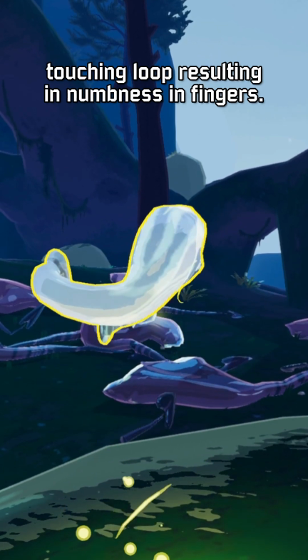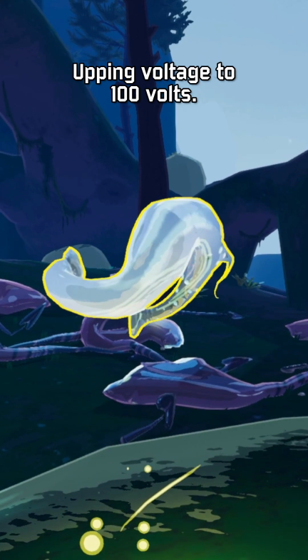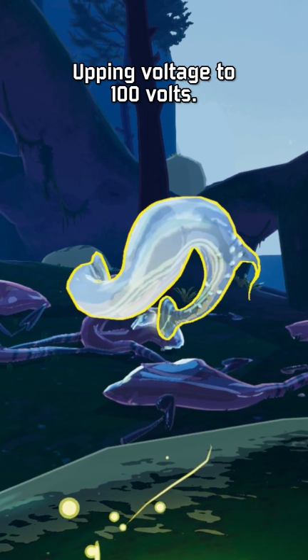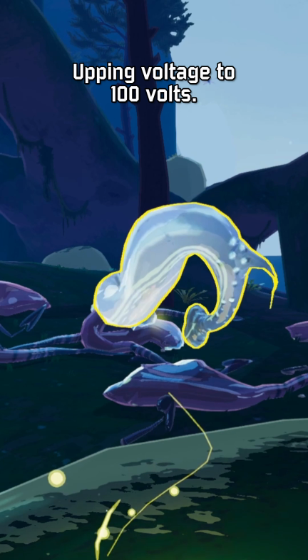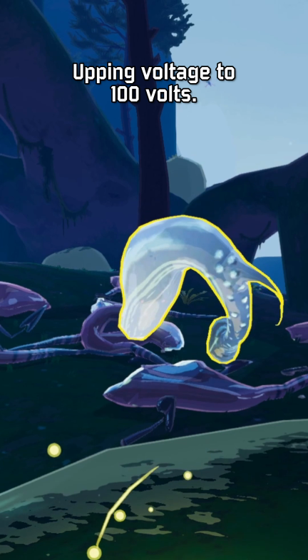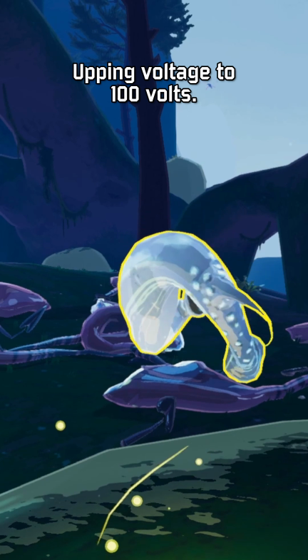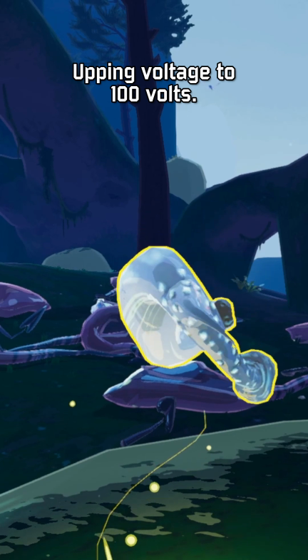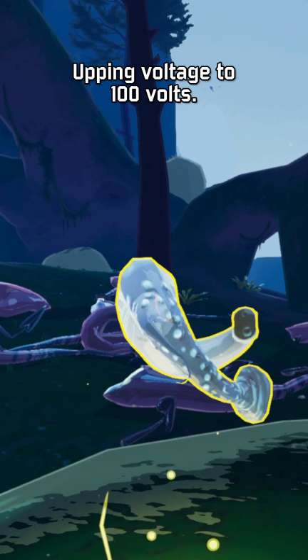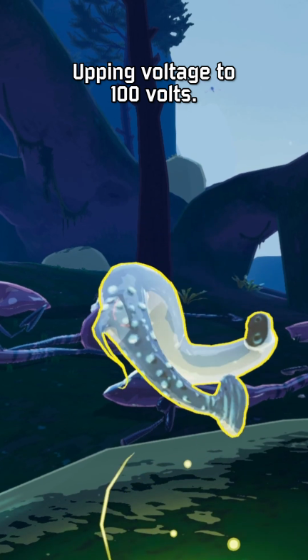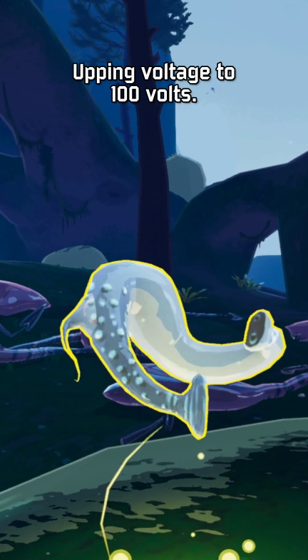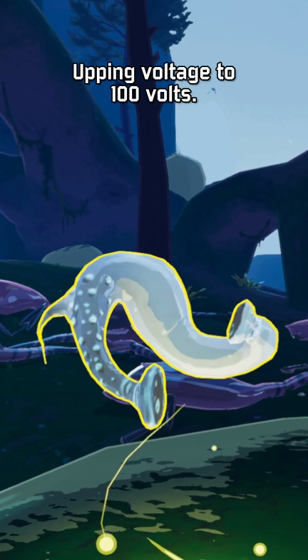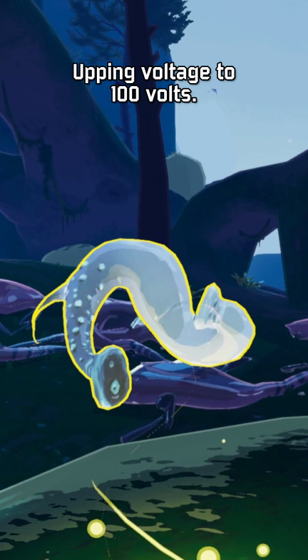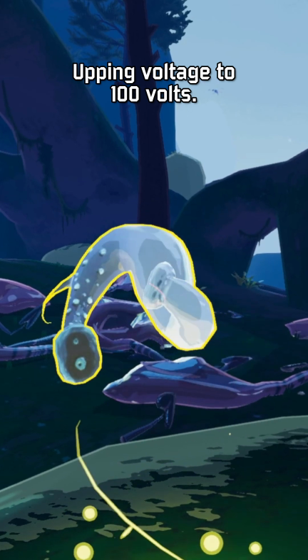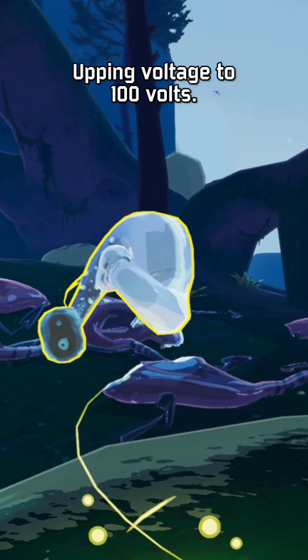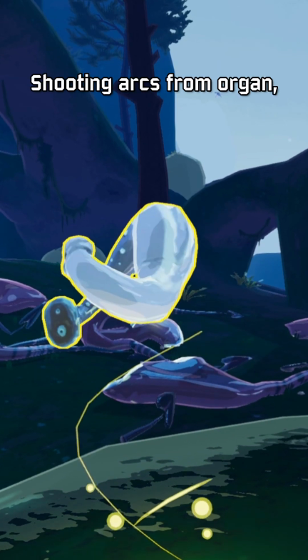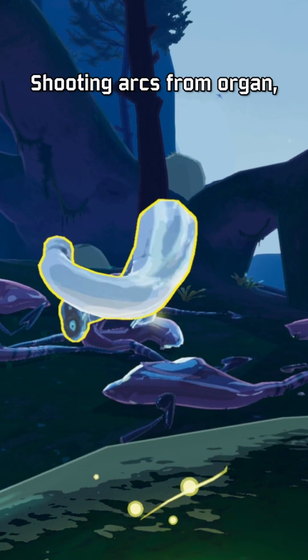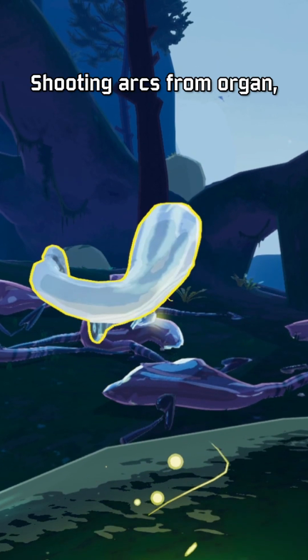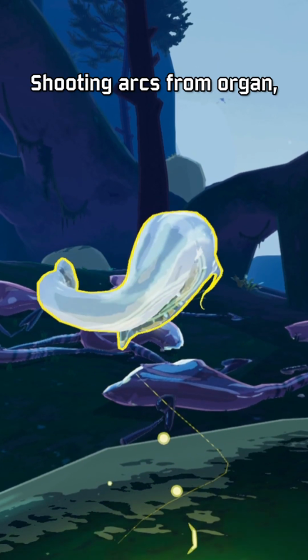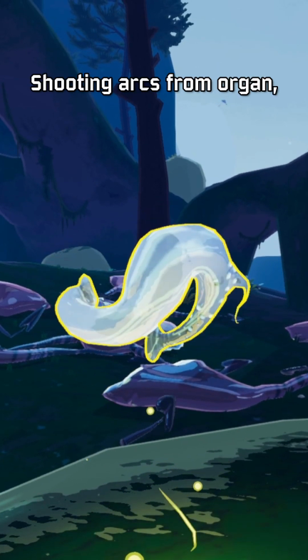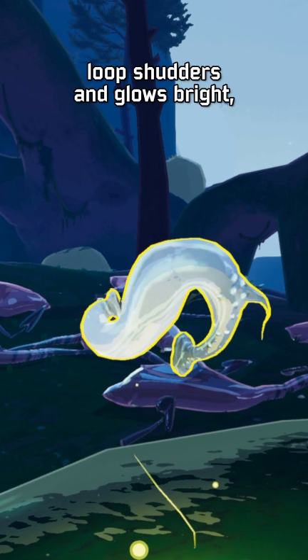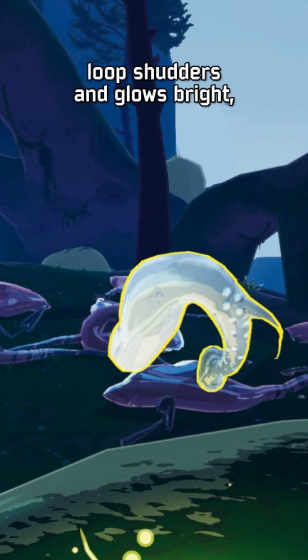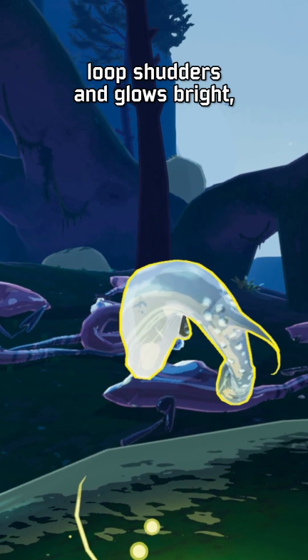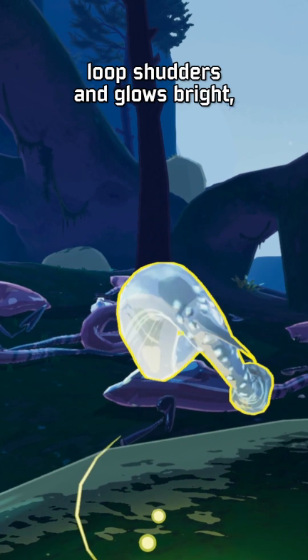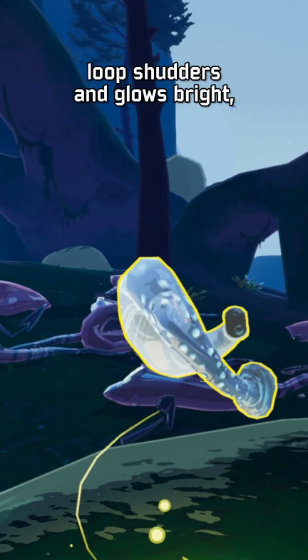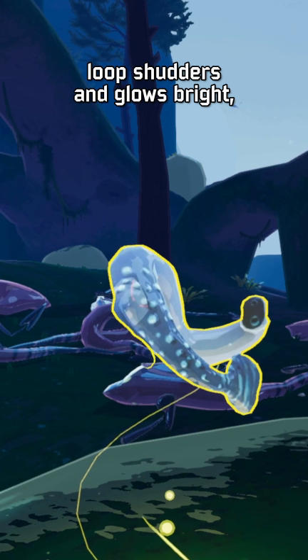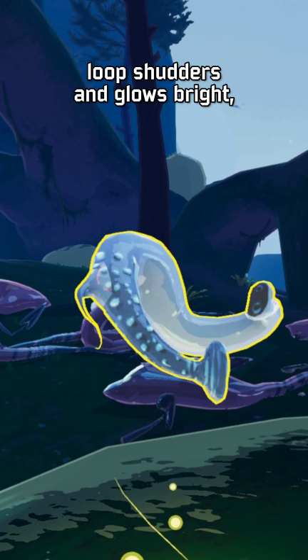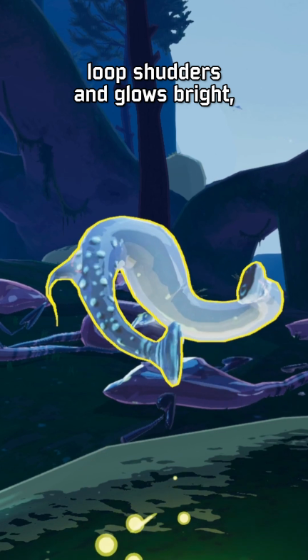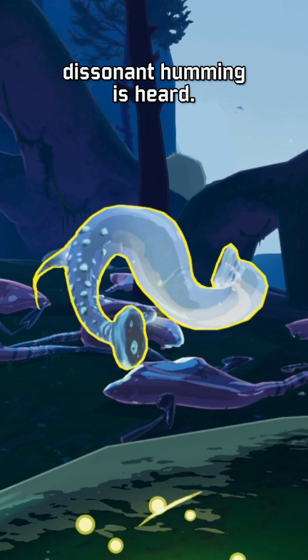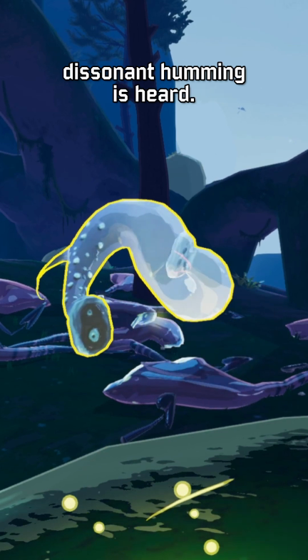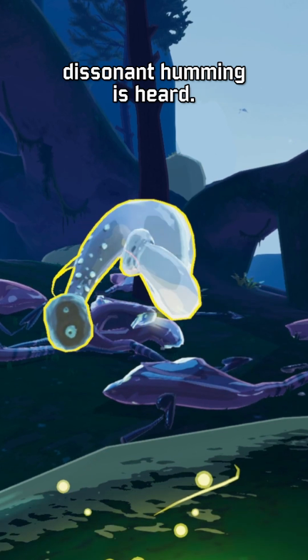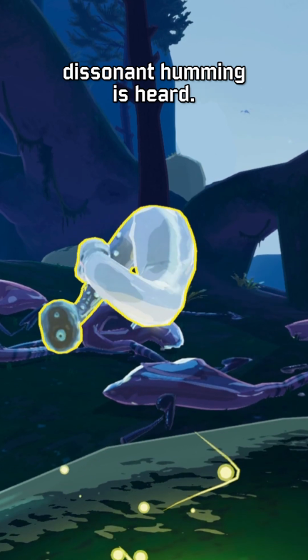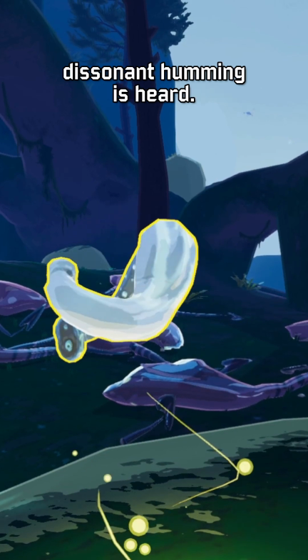Upping voltage to 100 volts. Shooting arcs from the organ; loop shudders and glows bright. A dissonant humming is heard.